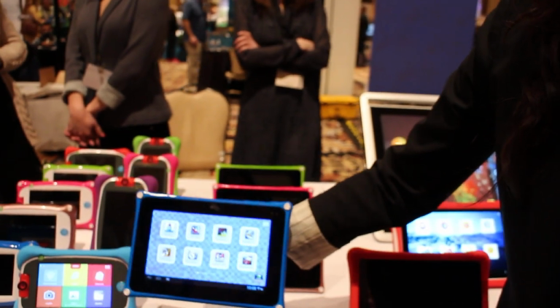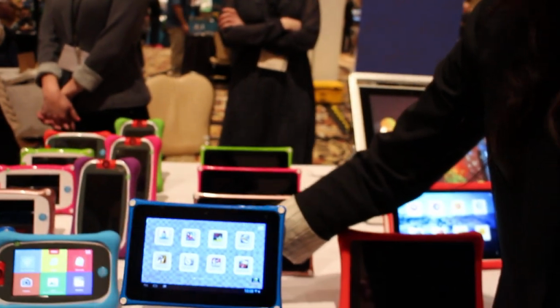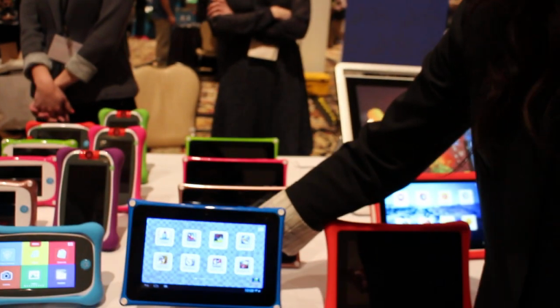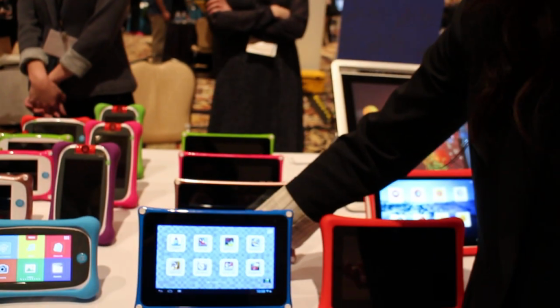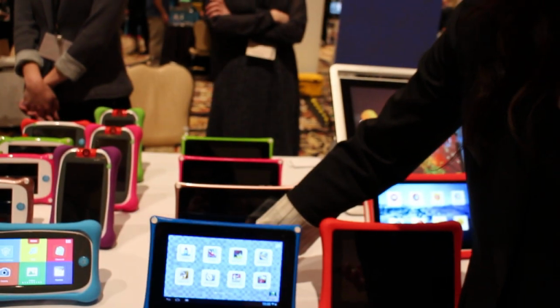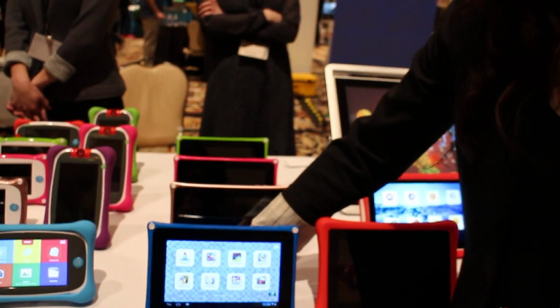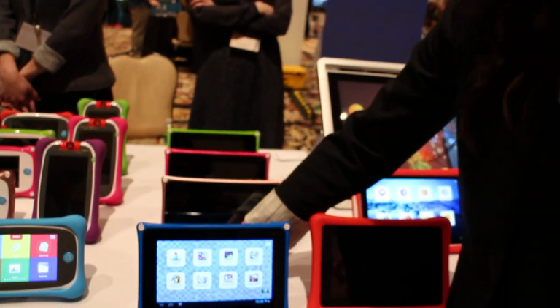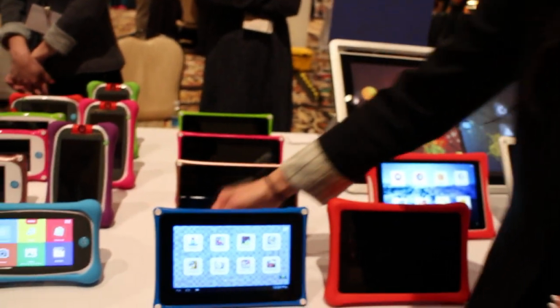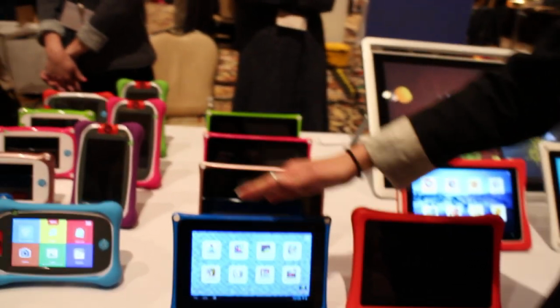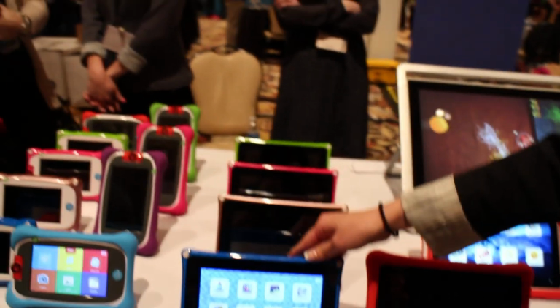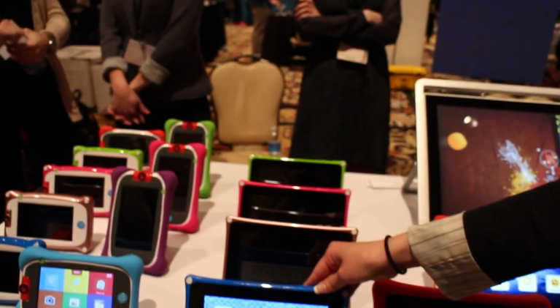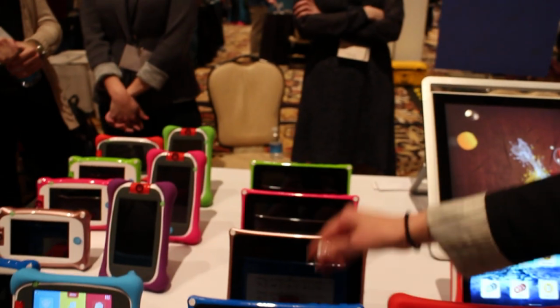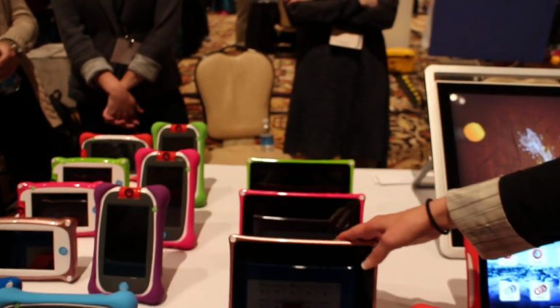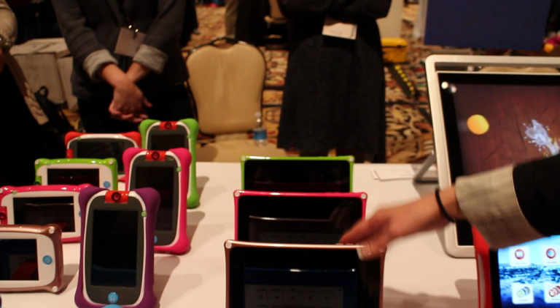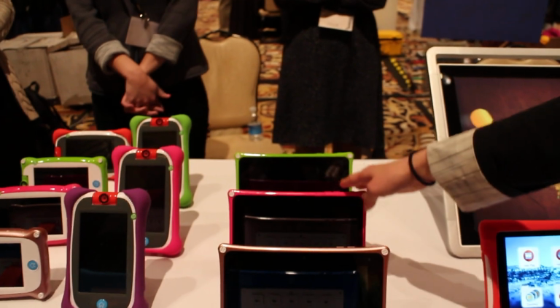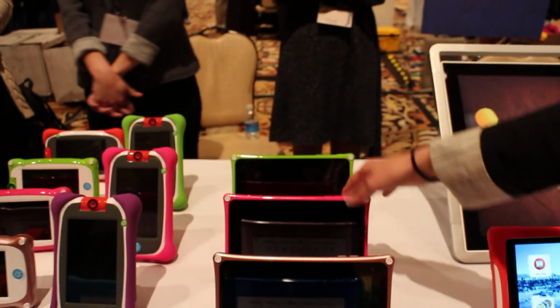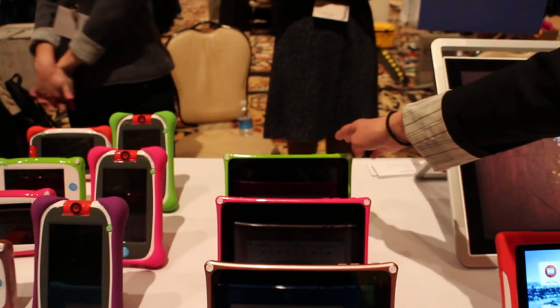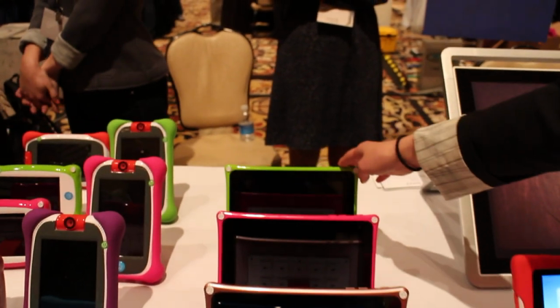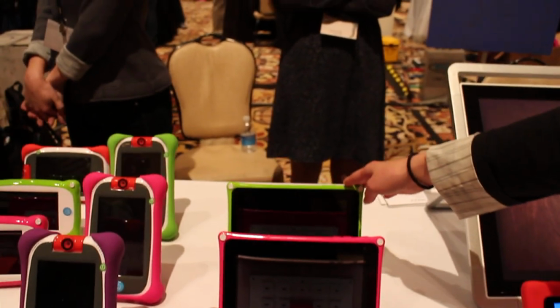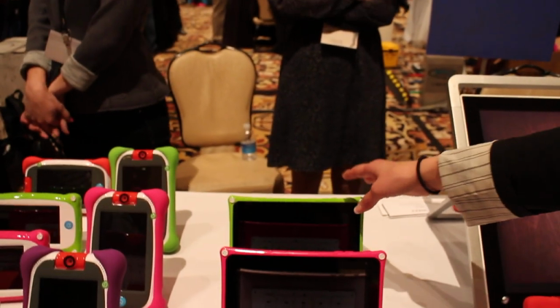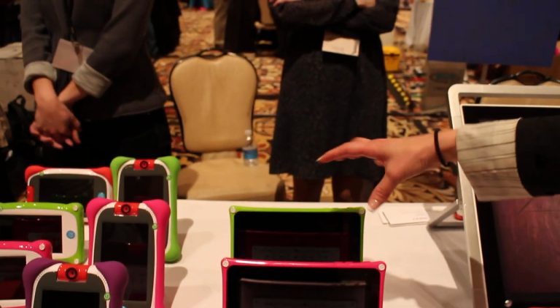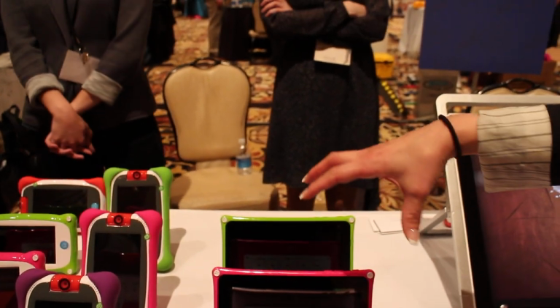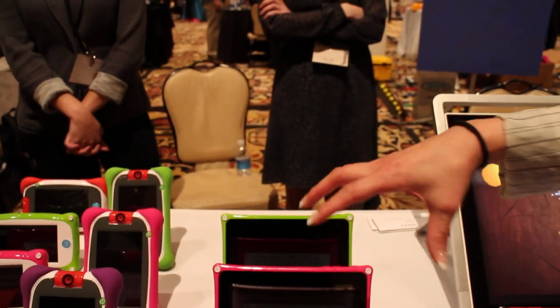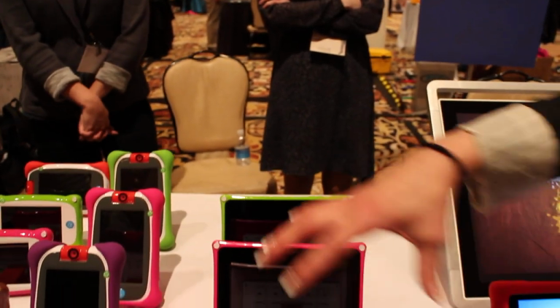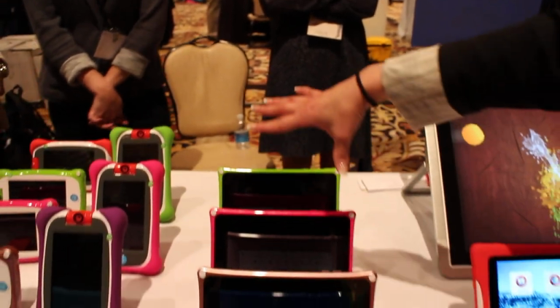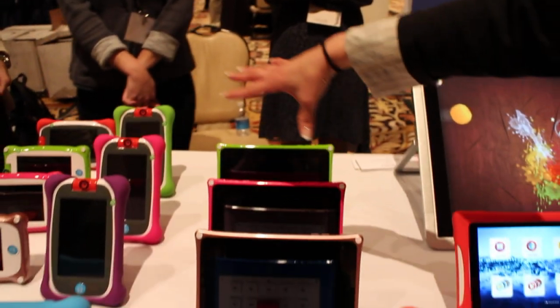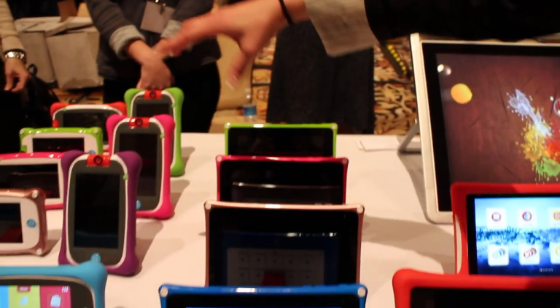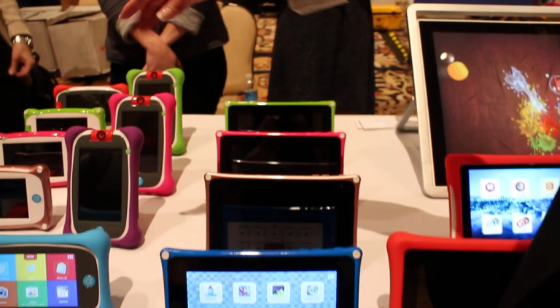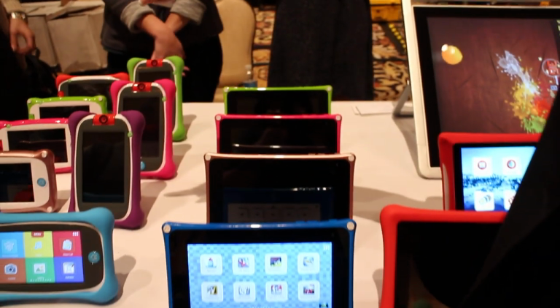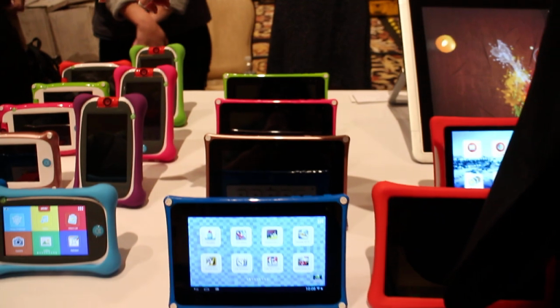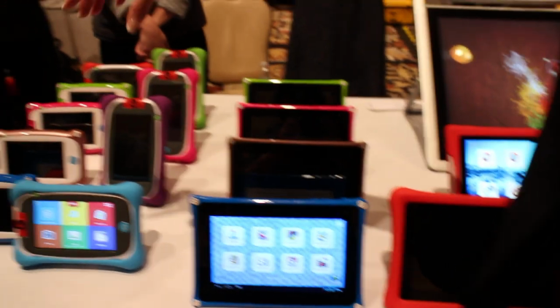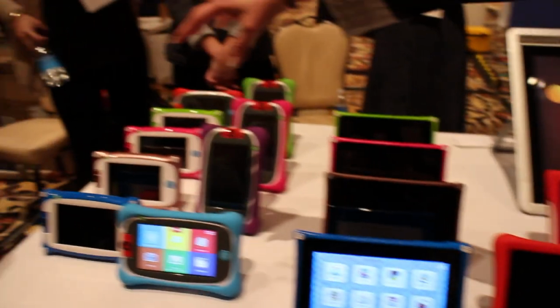And it comes in four different colors — blue, rose, gold, pink, and green. And it's for Knobby 2 as well as Knobby Junior.